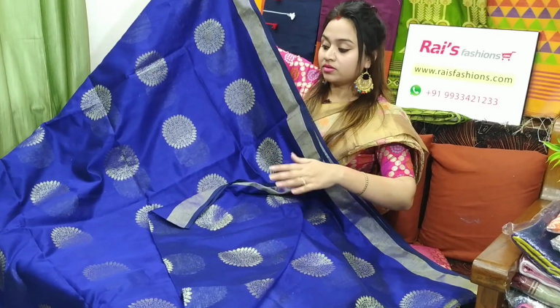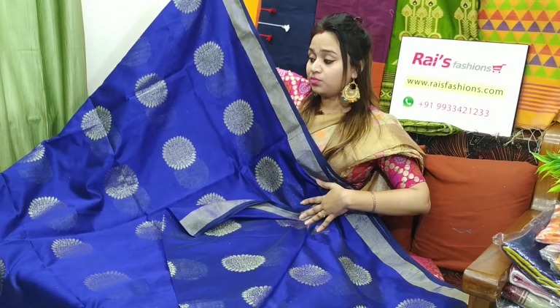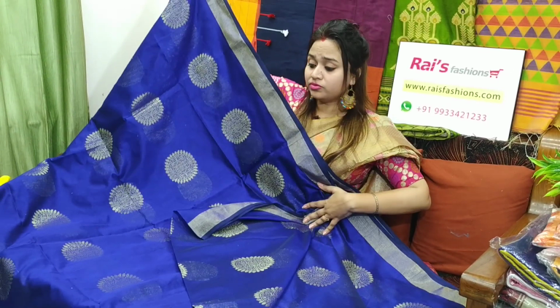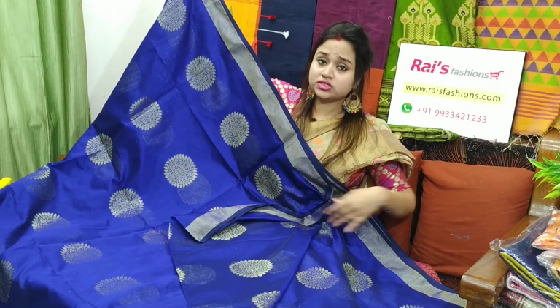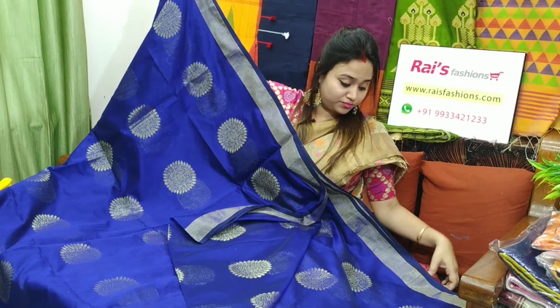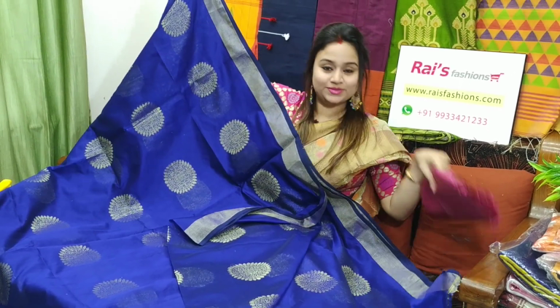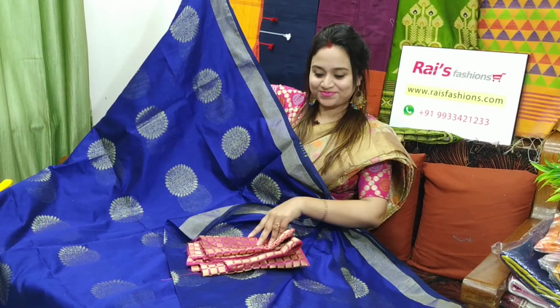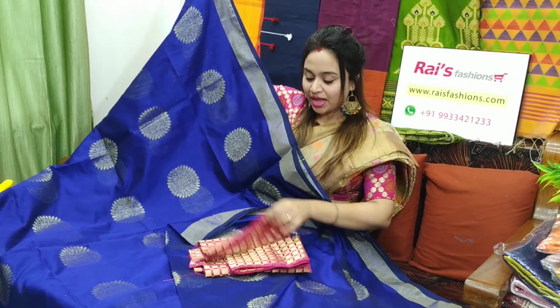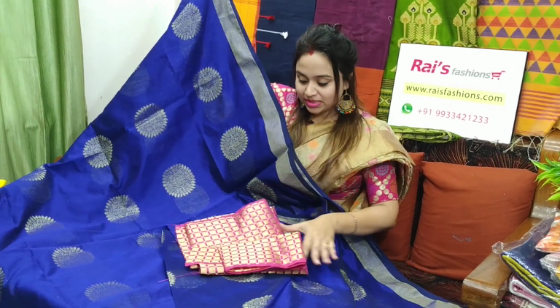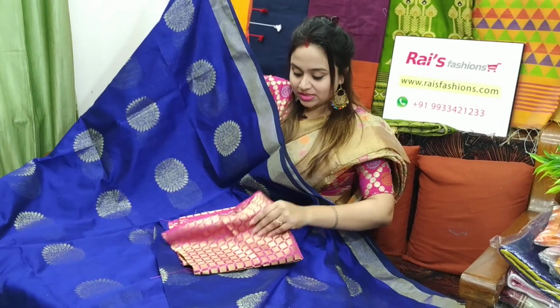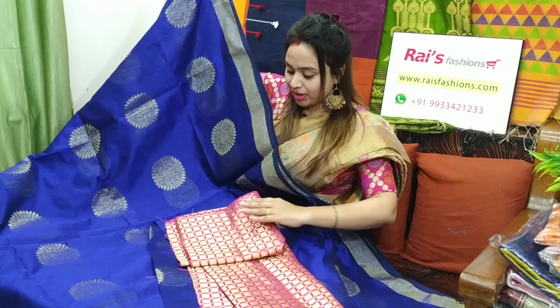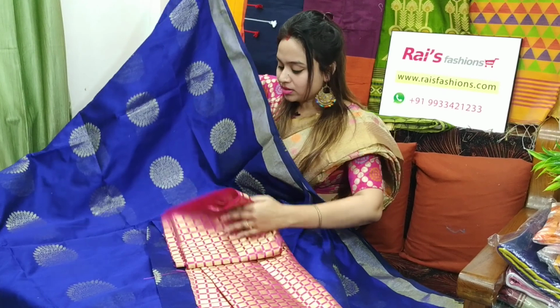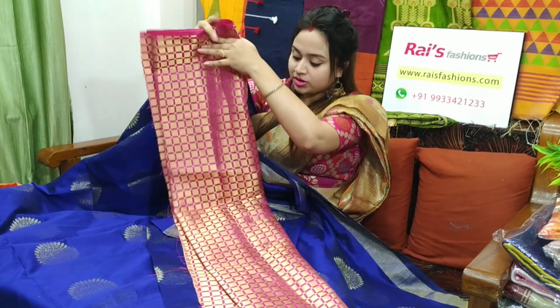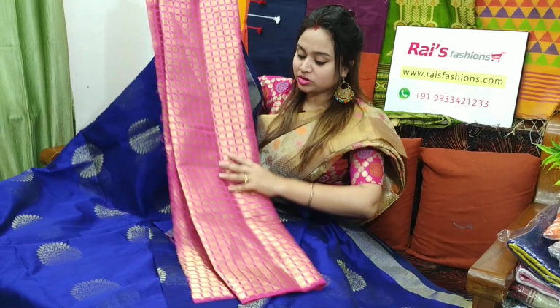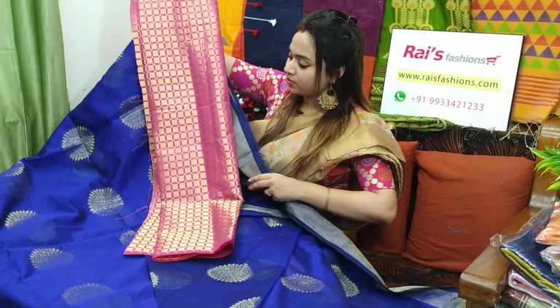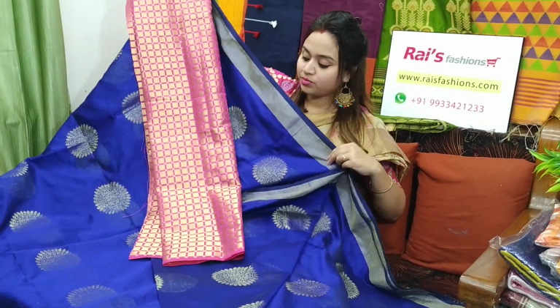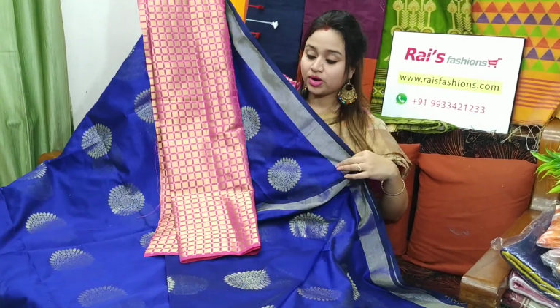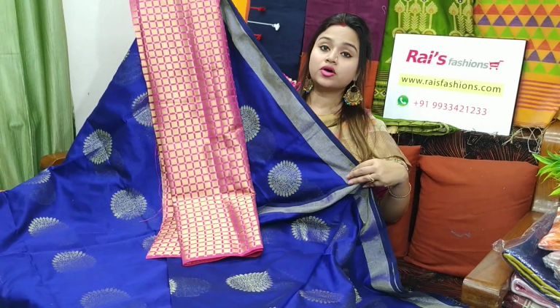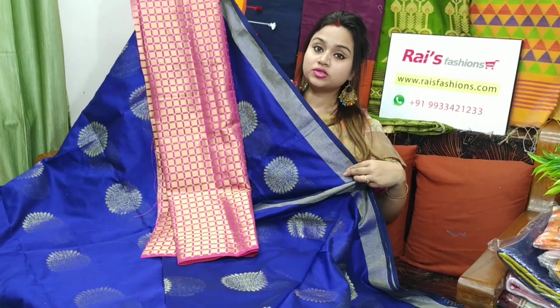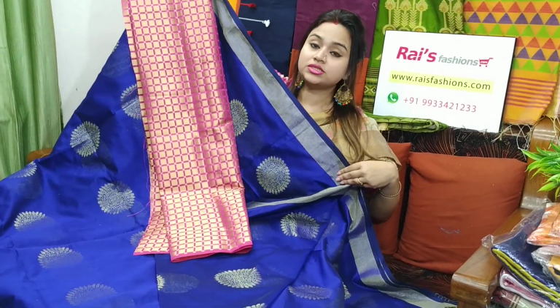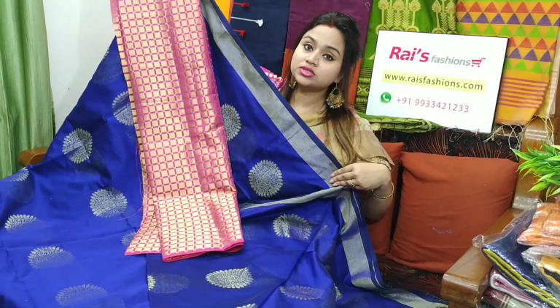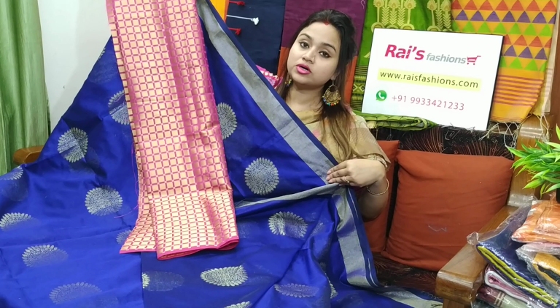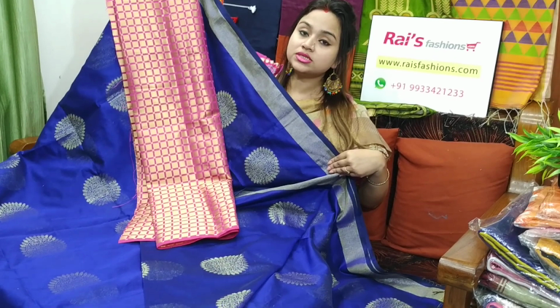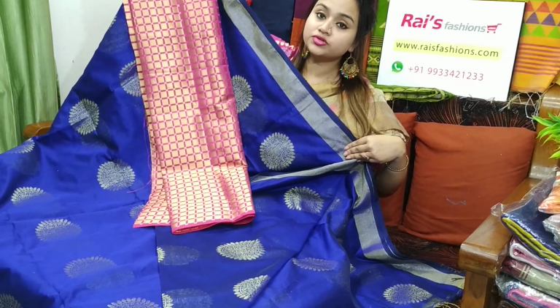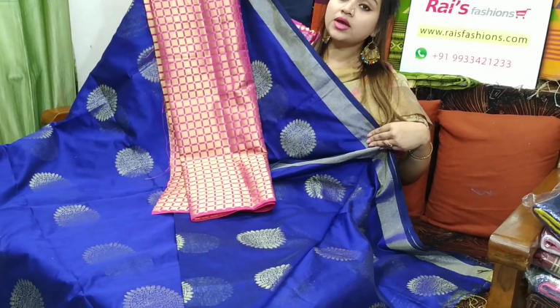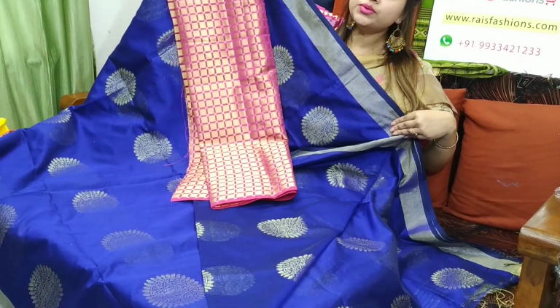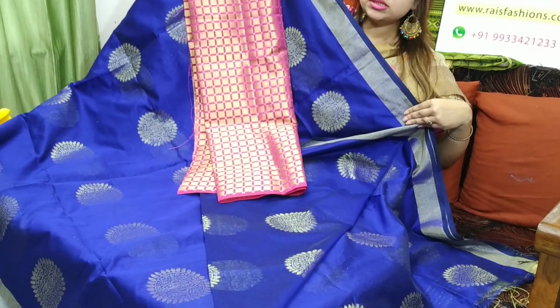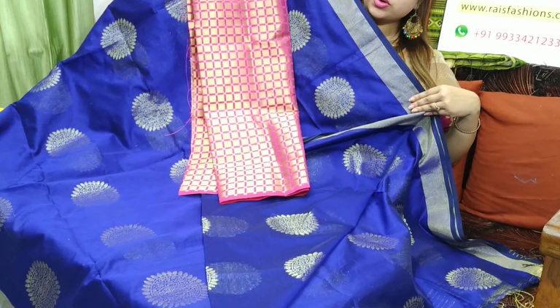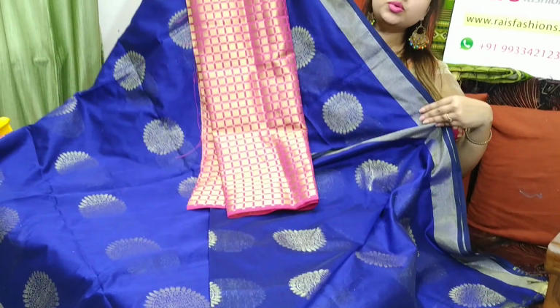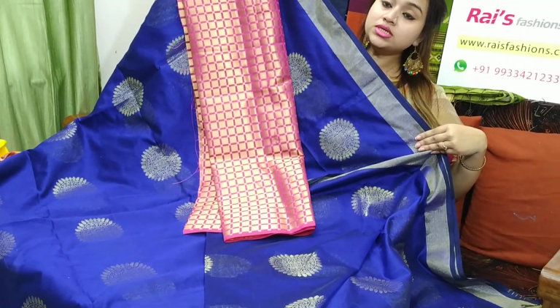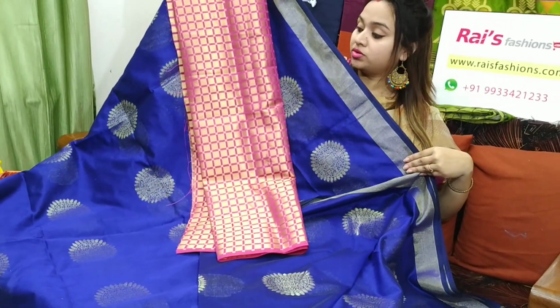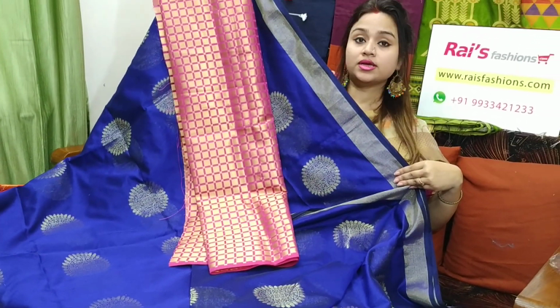Very beautiful looks. Best for your festival. I will suggest this brocade work contrast blouse piece — silk material brocade work contrast blouse piece with this sari. With this contrast blouse piece, this sari price will be ₹2,300. Very nice one.